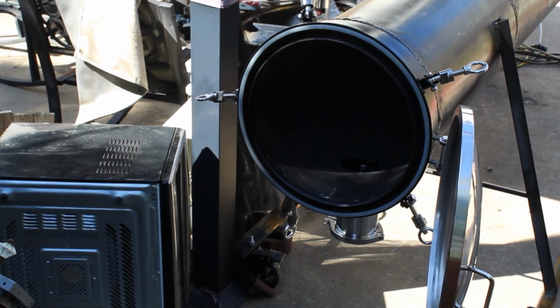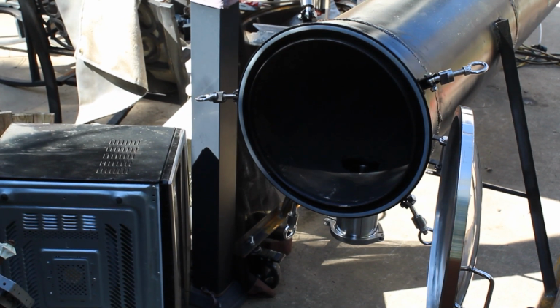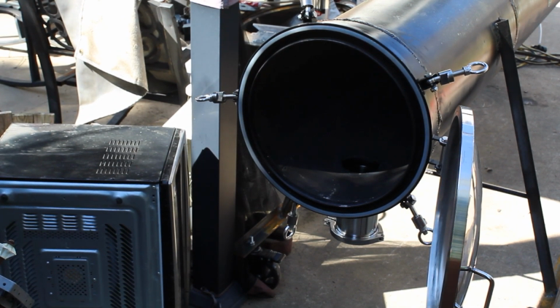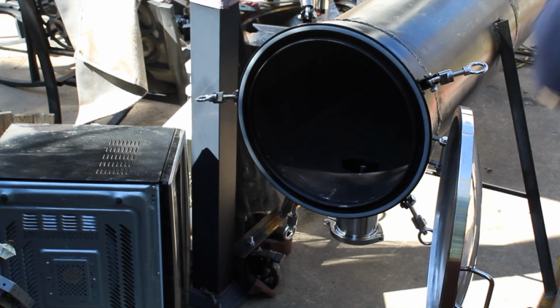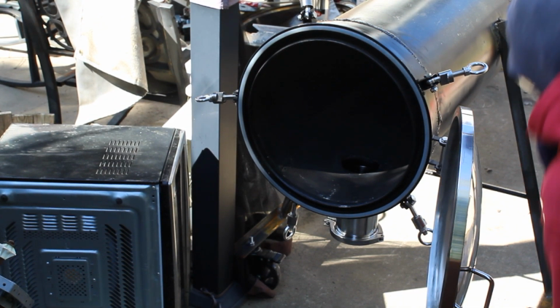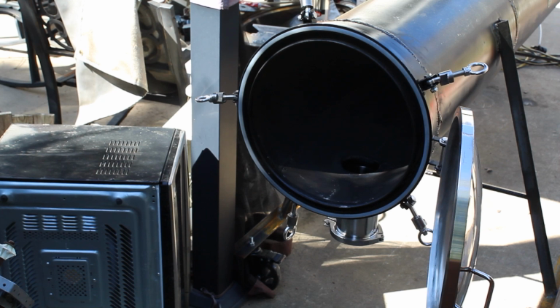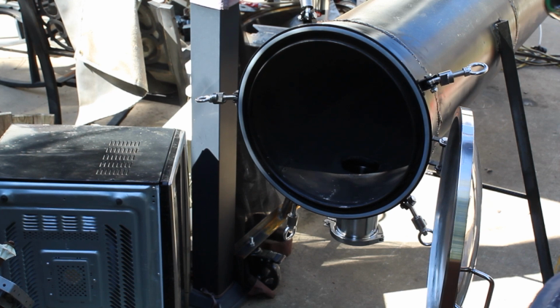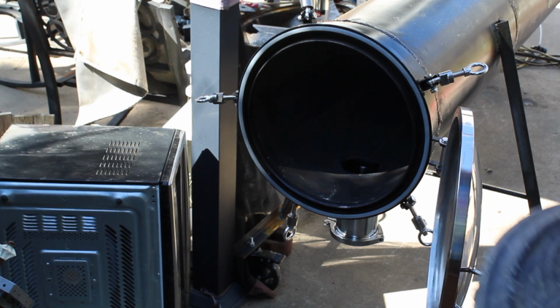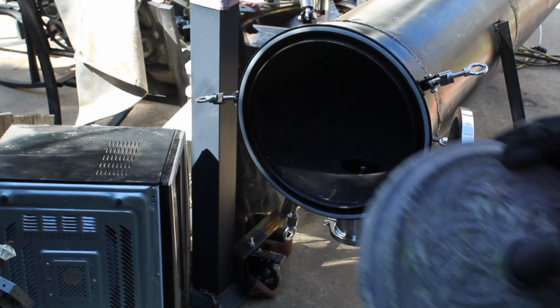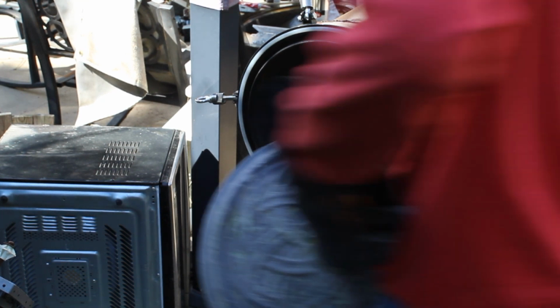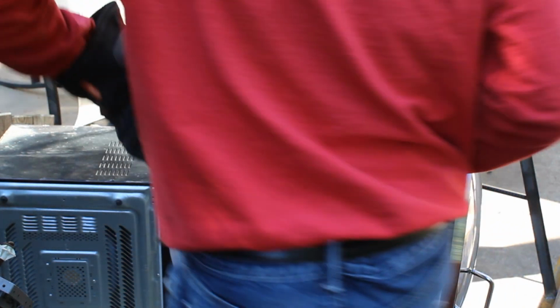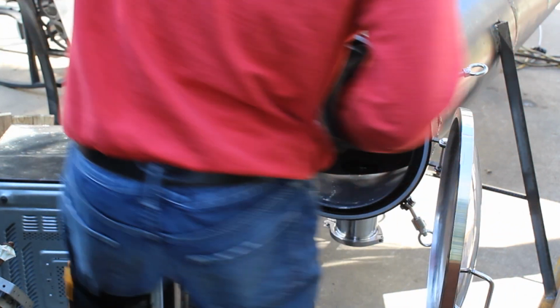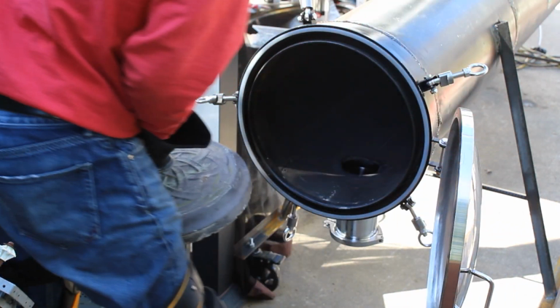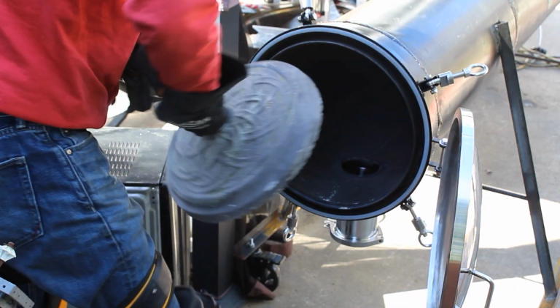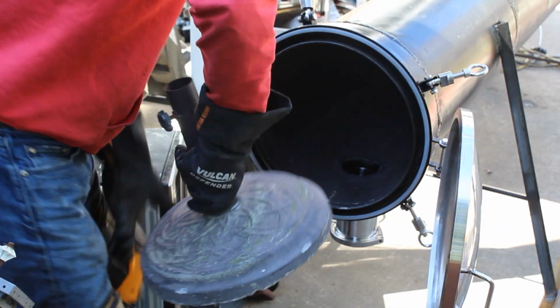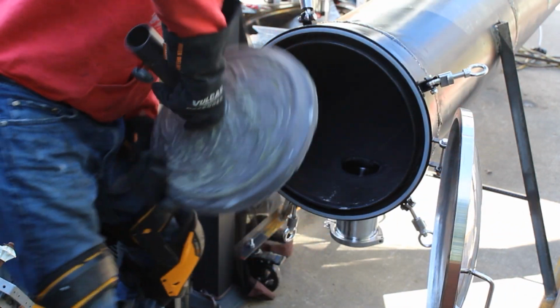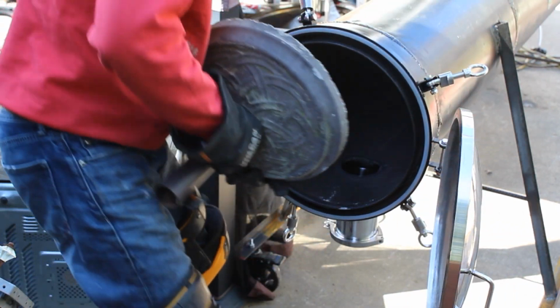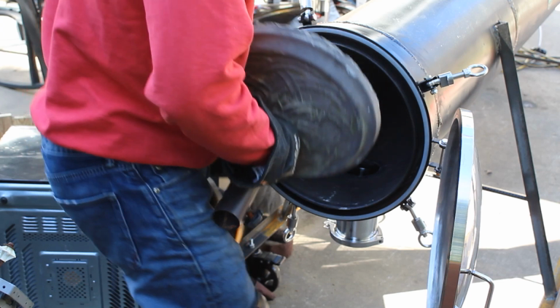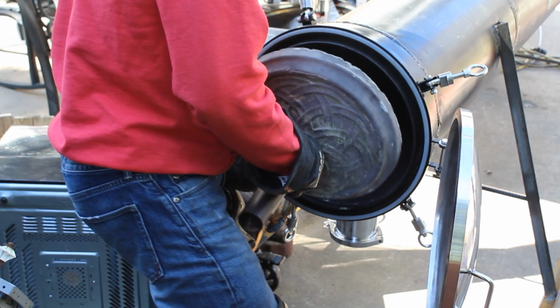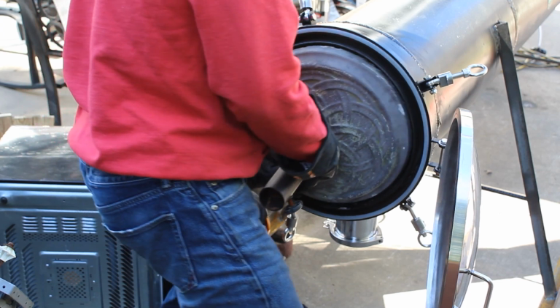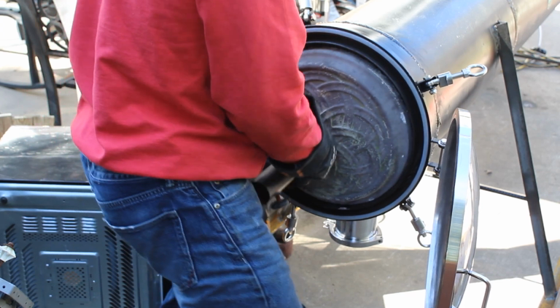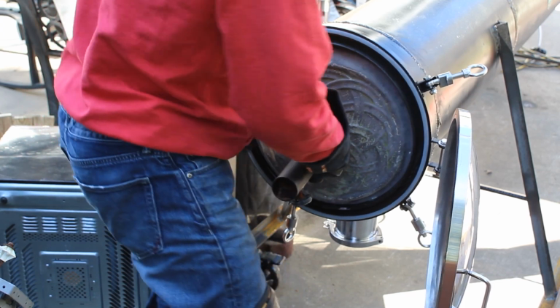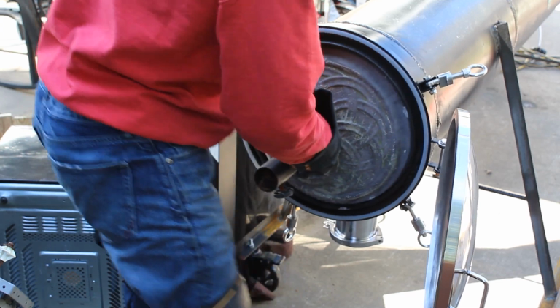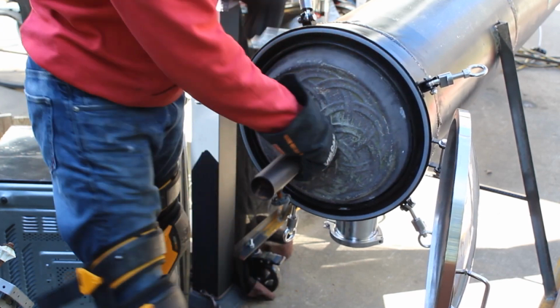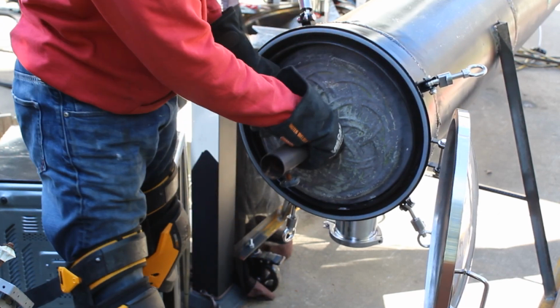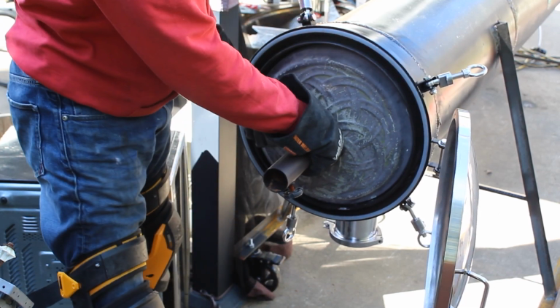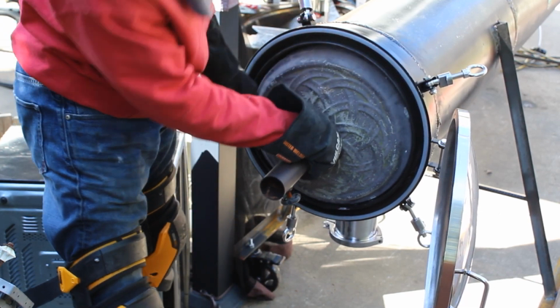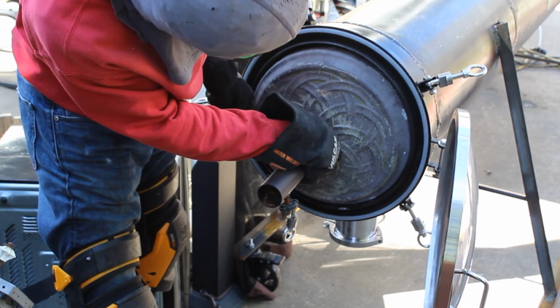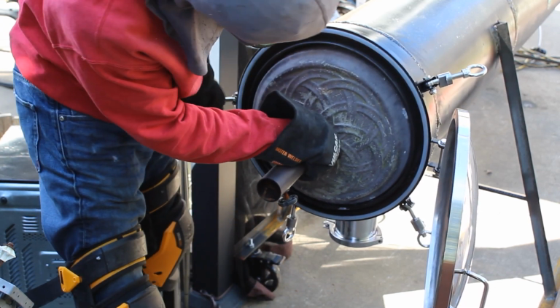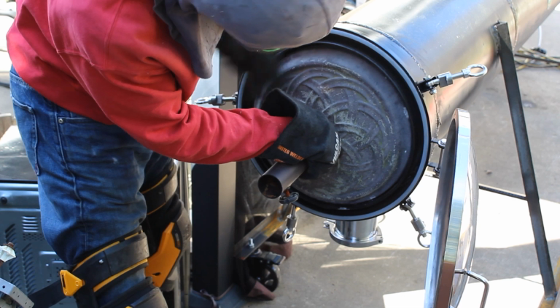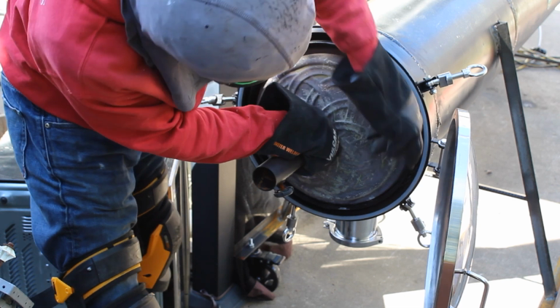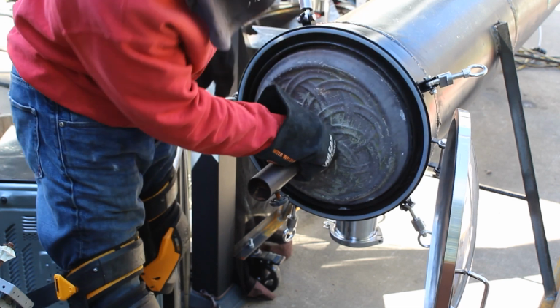A lot of hard work to get to this point and a lot more to do, but it's great to see it coming along. Now I have to start constructing the blade — we use shaftless auger blades in these reactors to spin and rotate the shredded plastic down through.